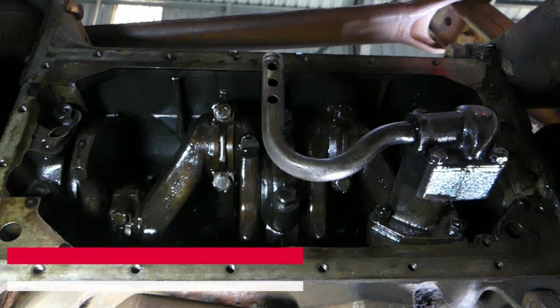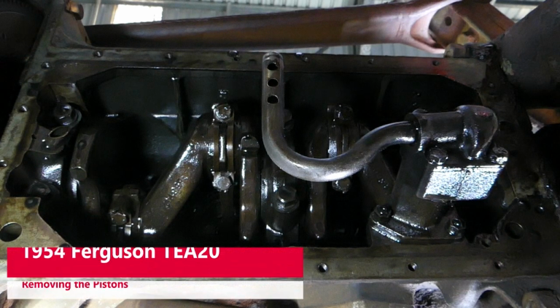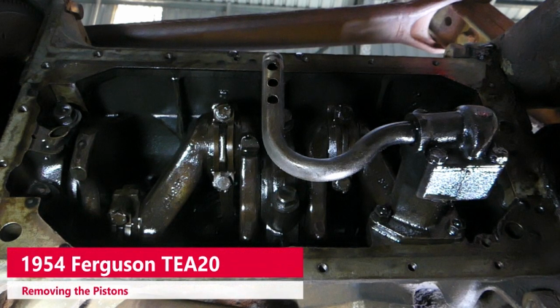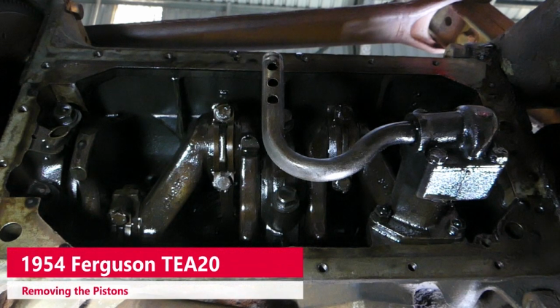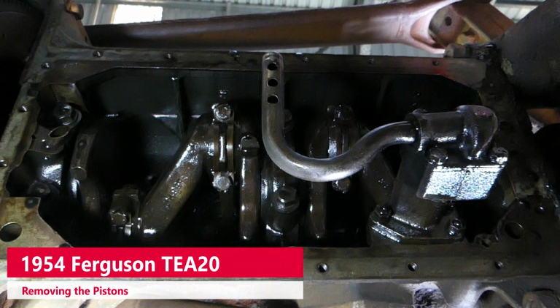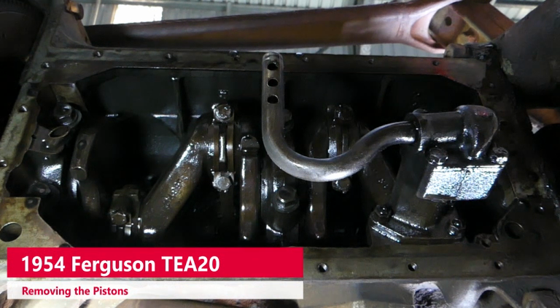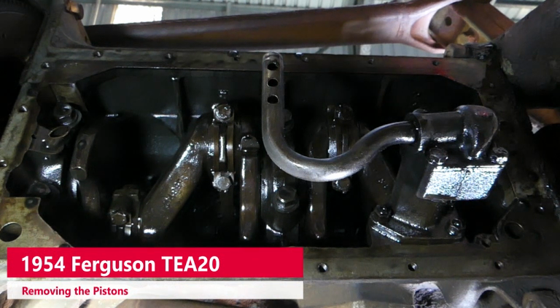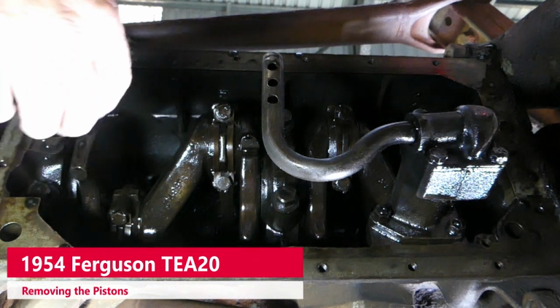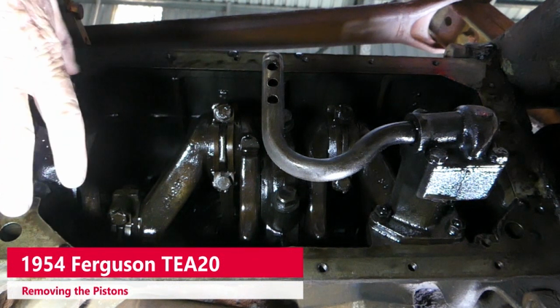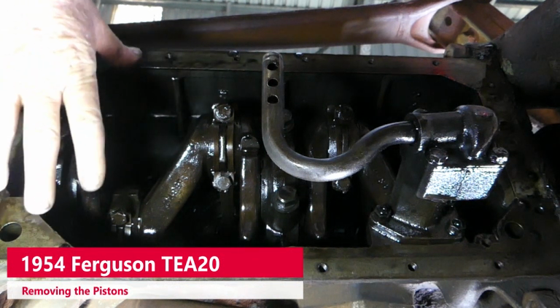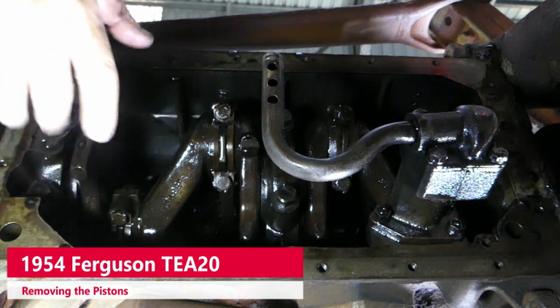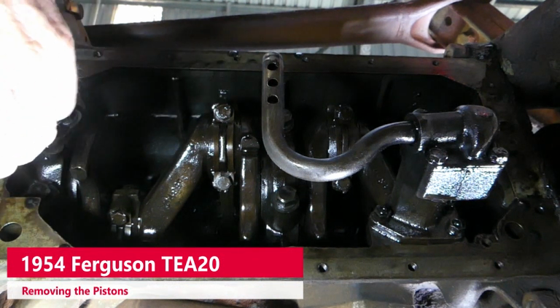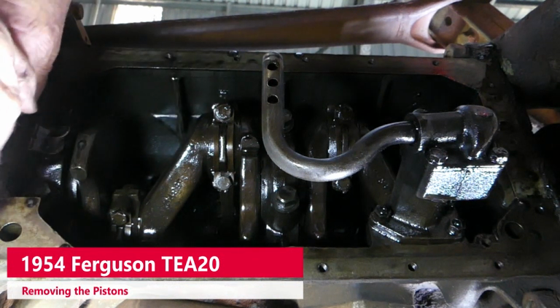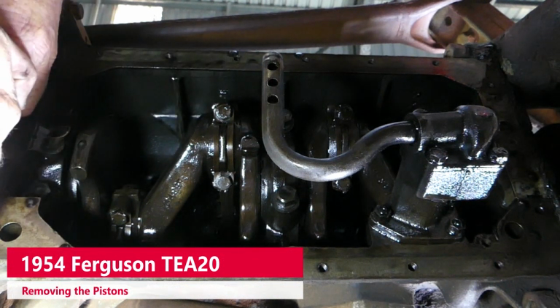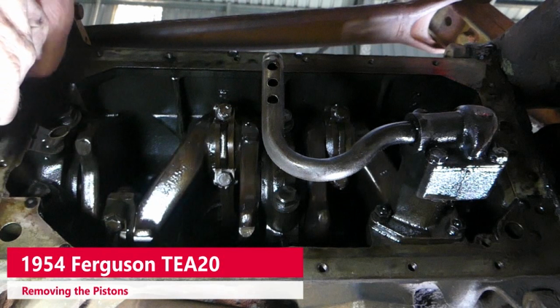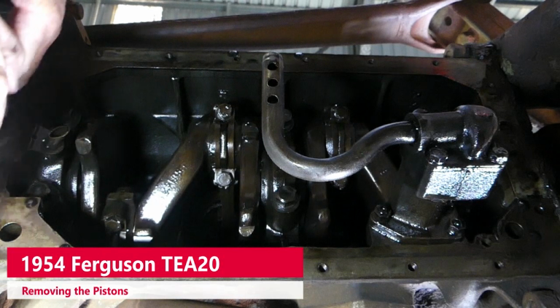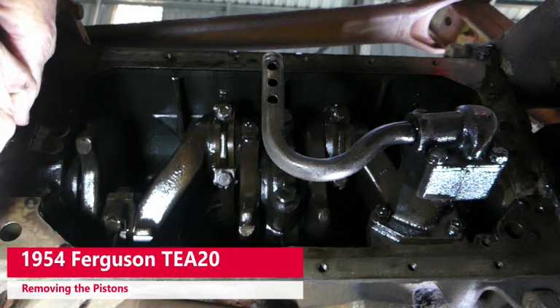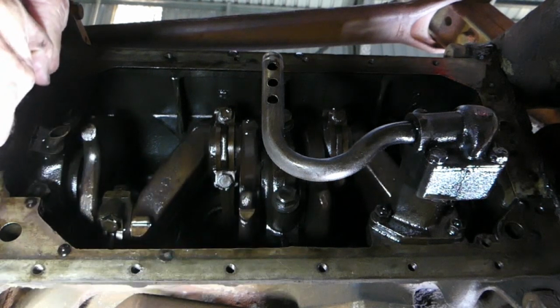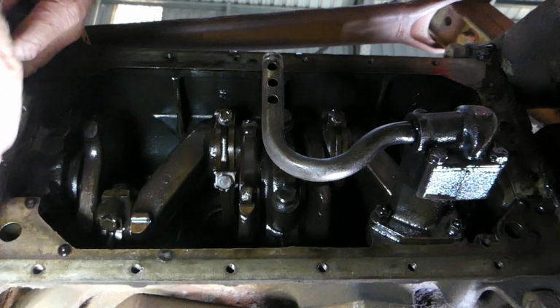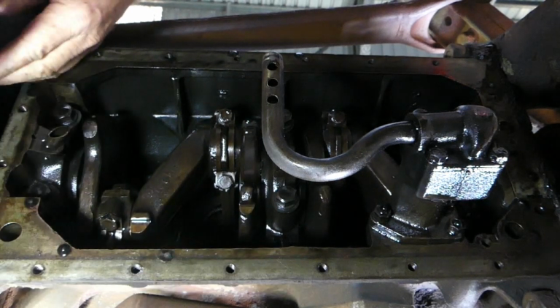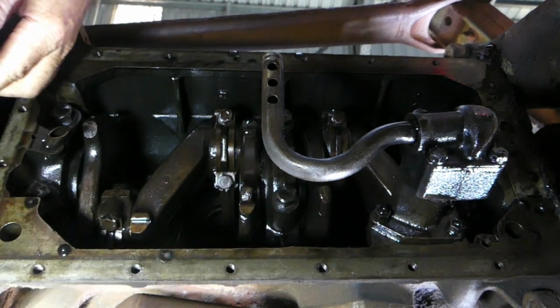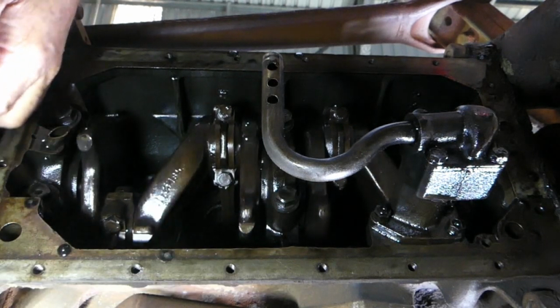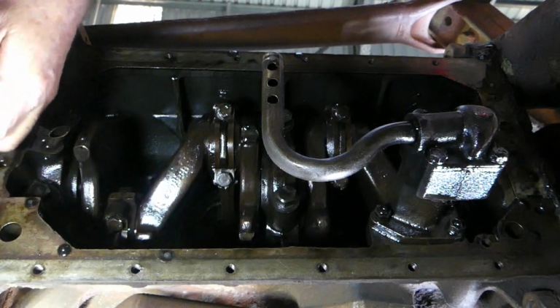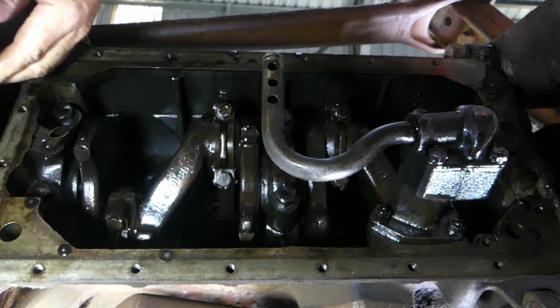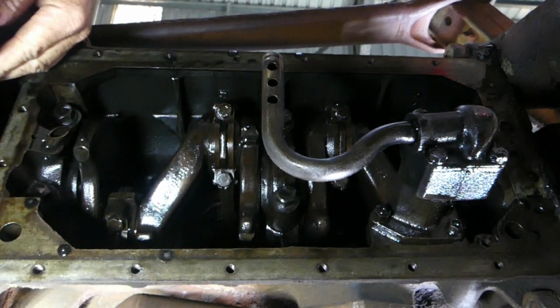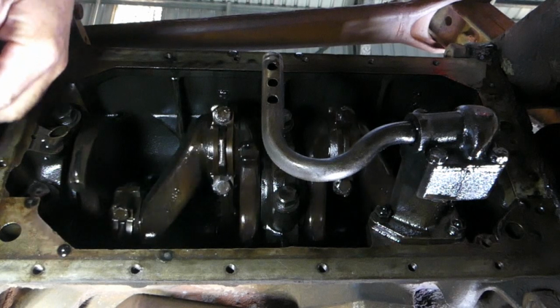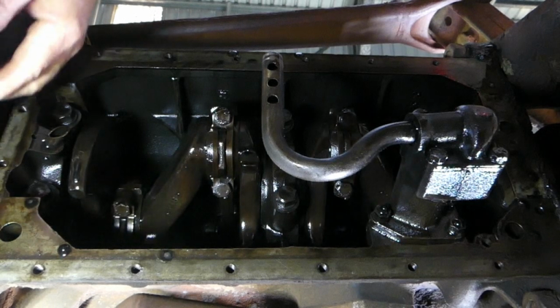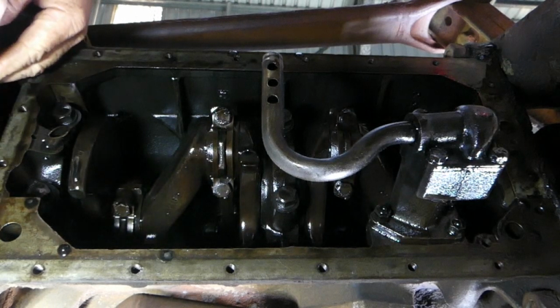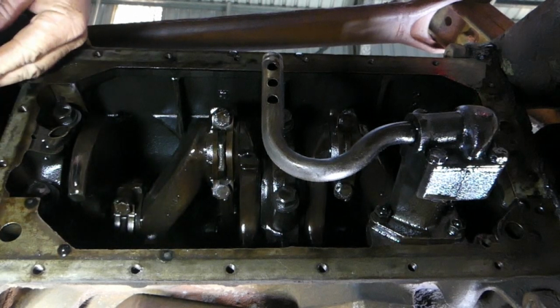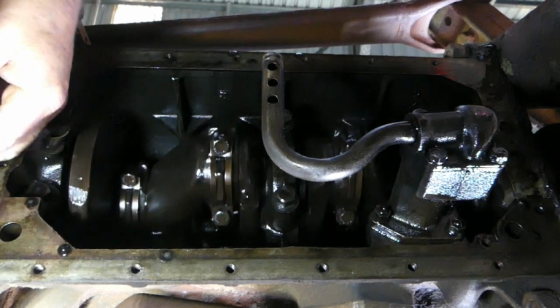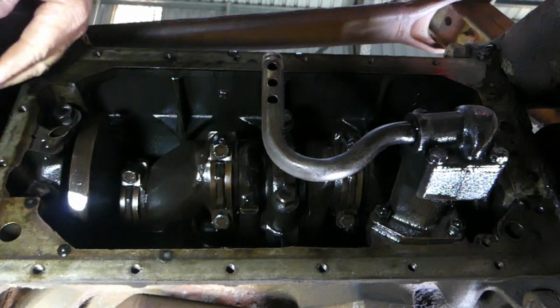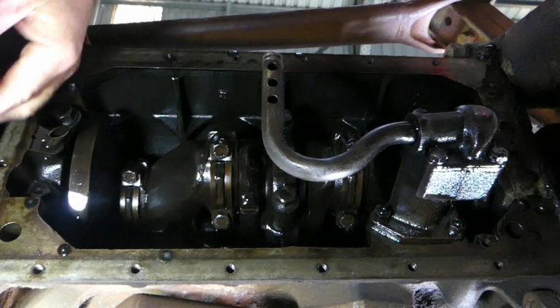We've come to the stage of our in-frame engine overhaul where we've got the sump off and we have to hop in underneath and have a look. We can turn the flywheel quite easily on this tractor — it's got no compression, we have the head off, and it's got very worn rings I believe.